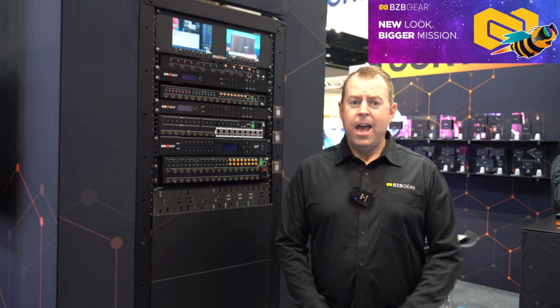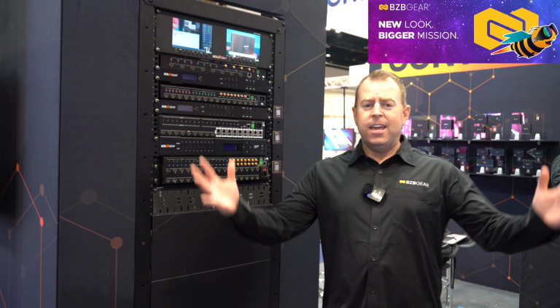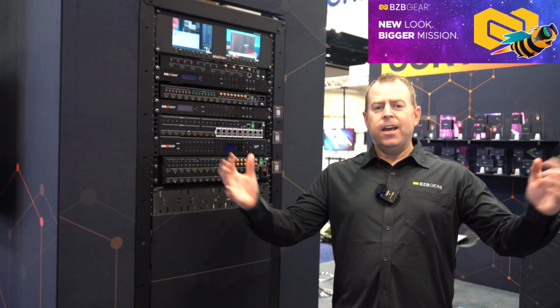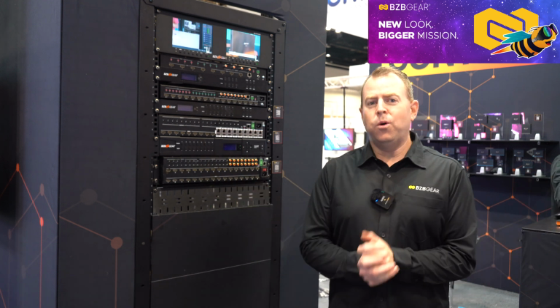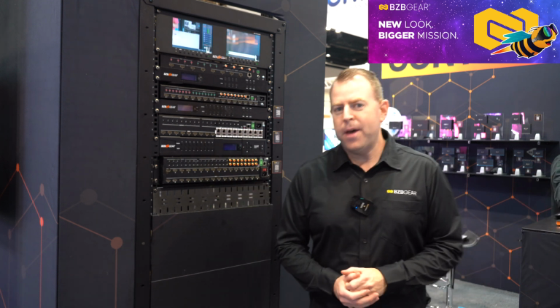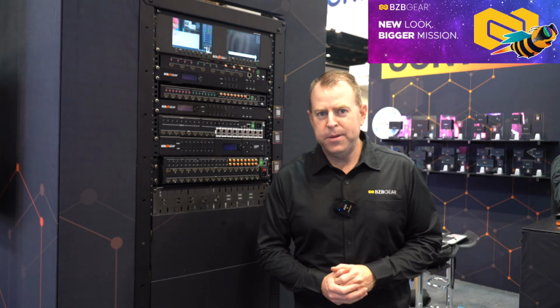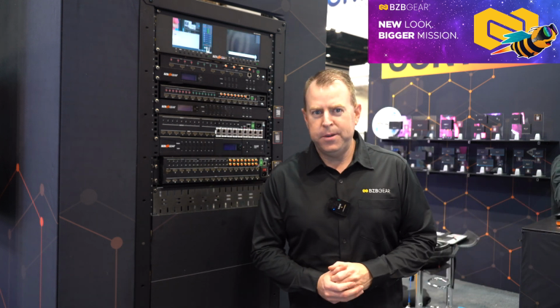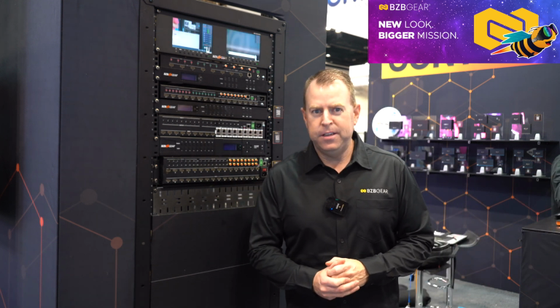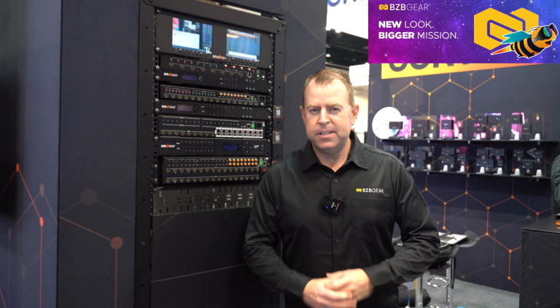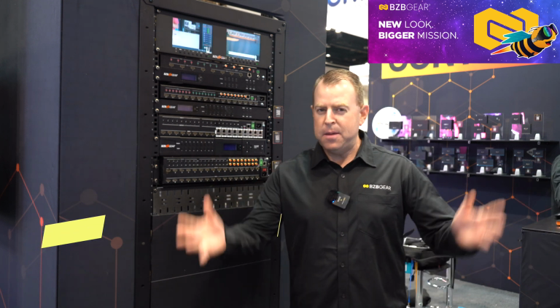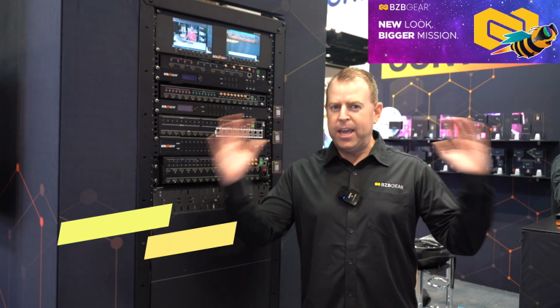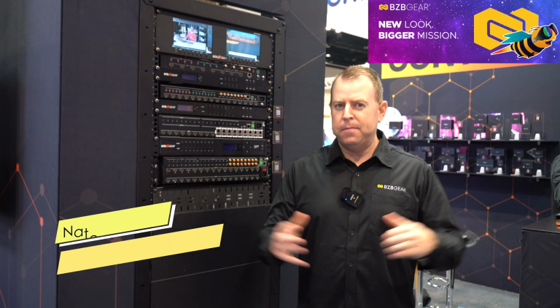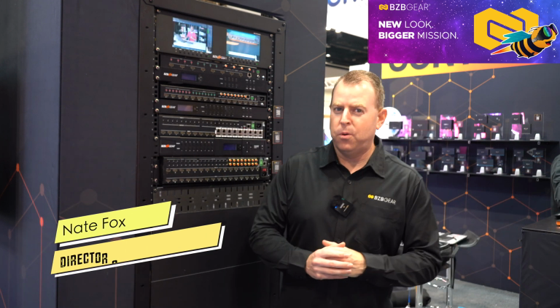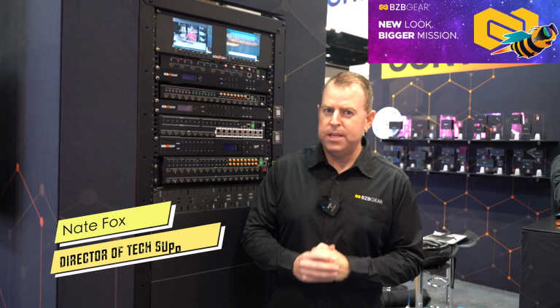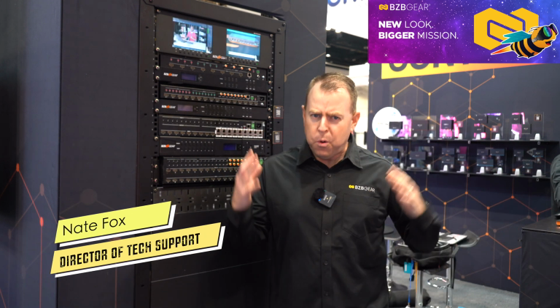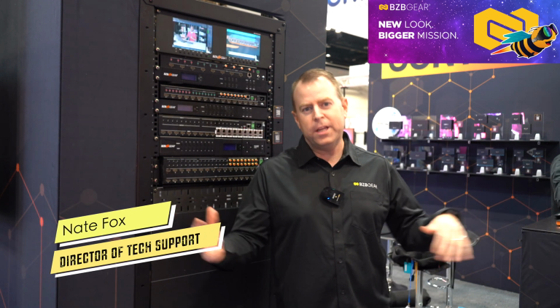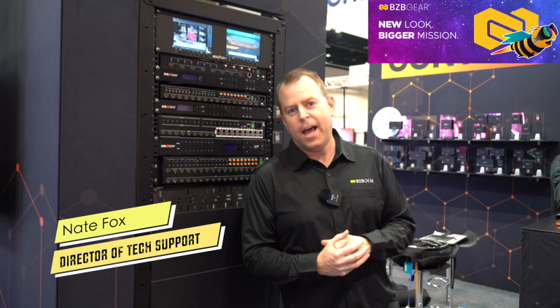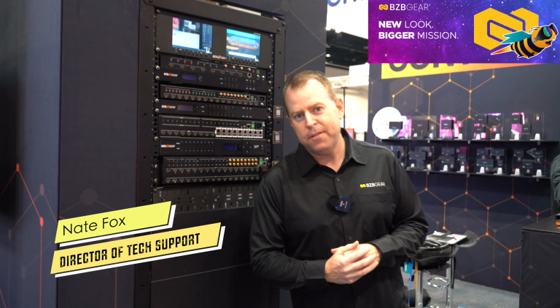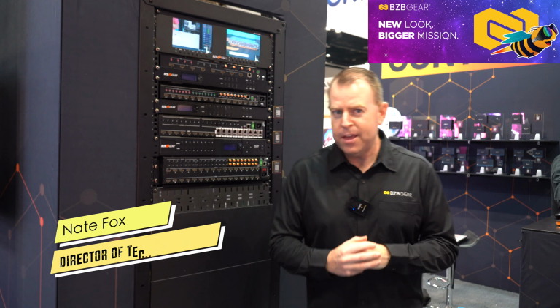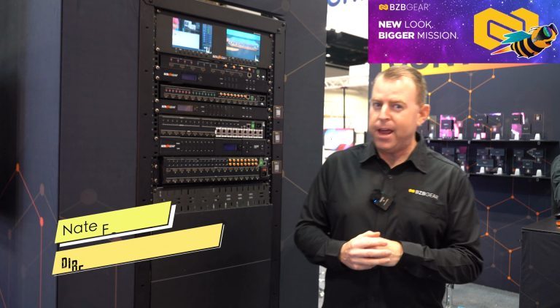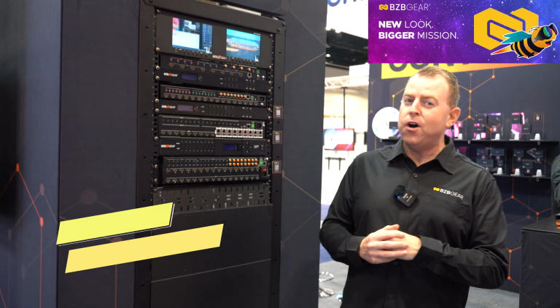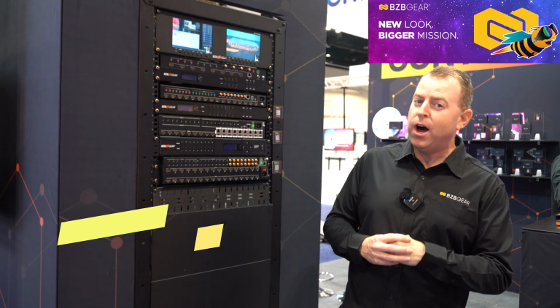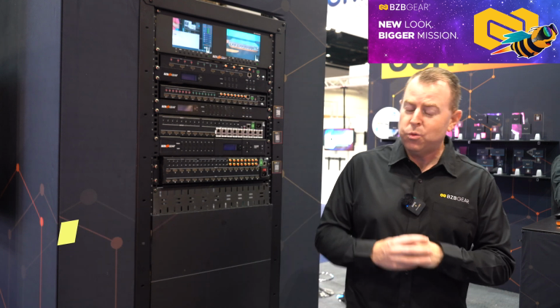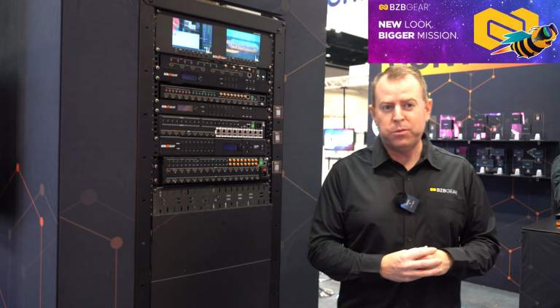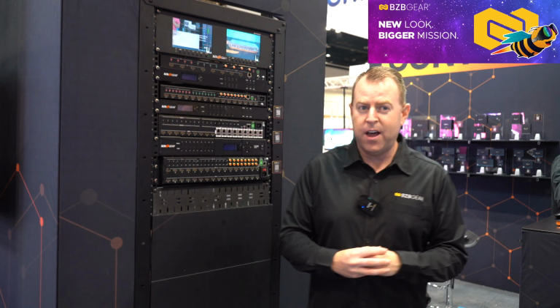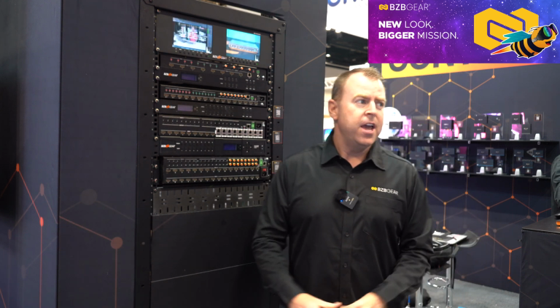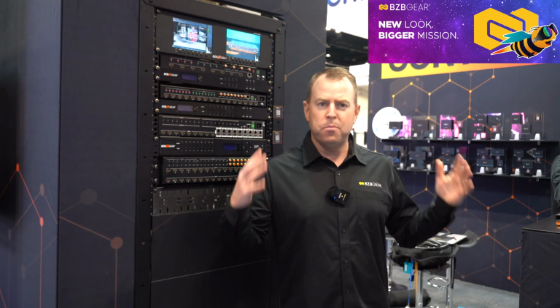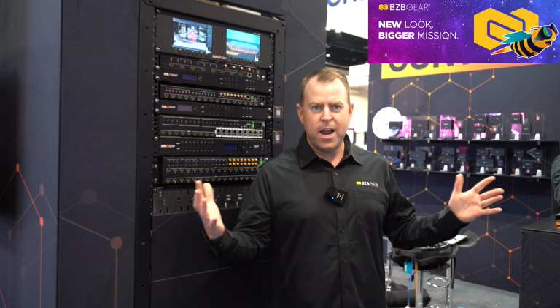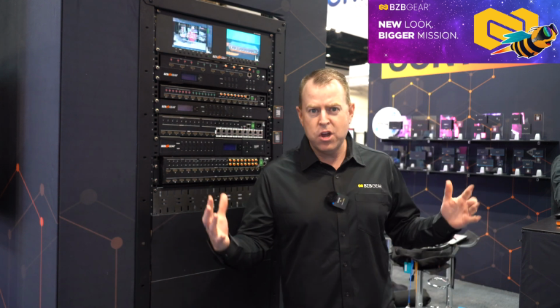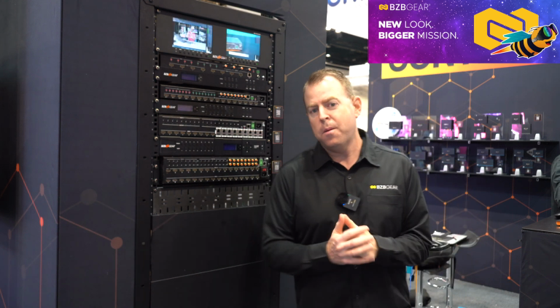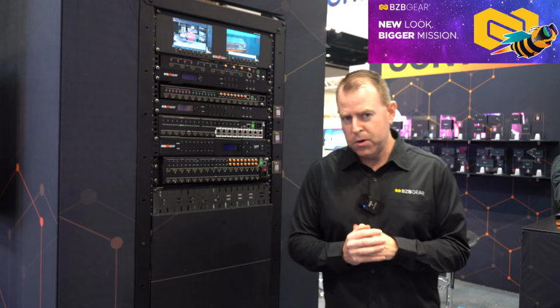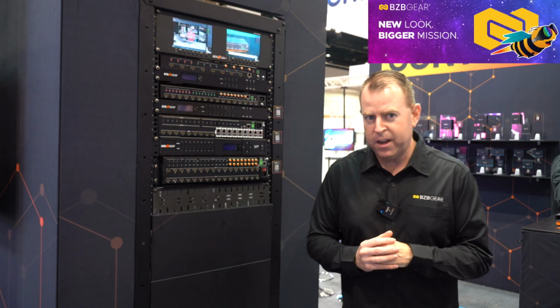Hey gearheads, welcome back to BZB TV. This is Nate from the support team reporting live at Infocom 2025 in our brand new booth here.